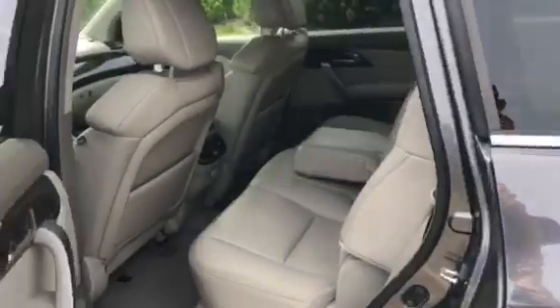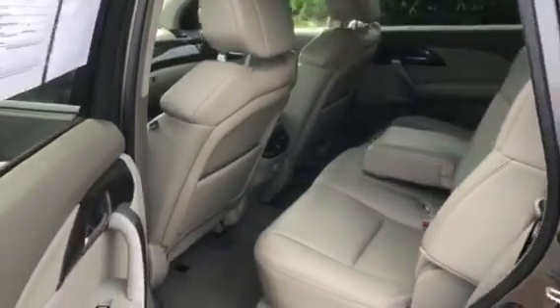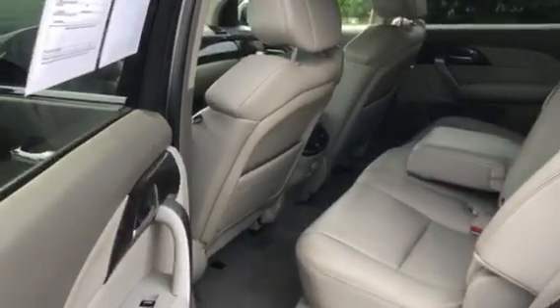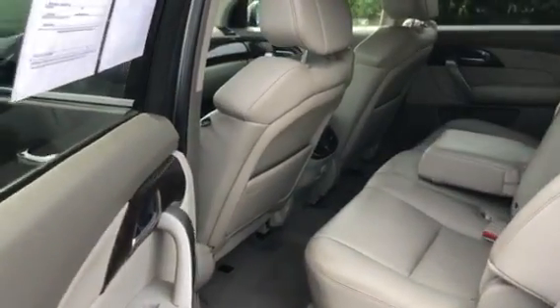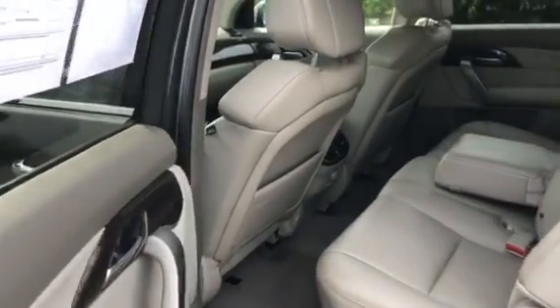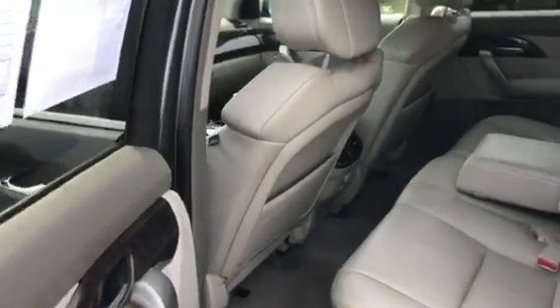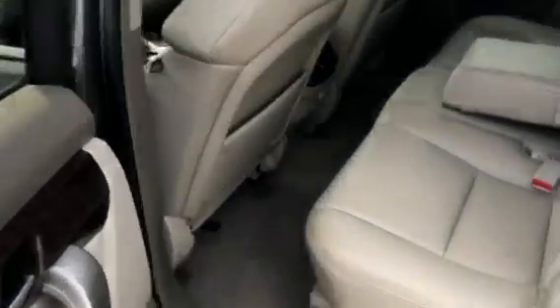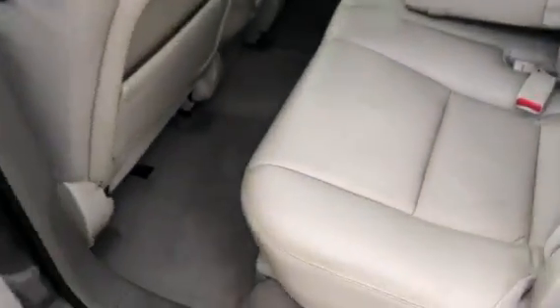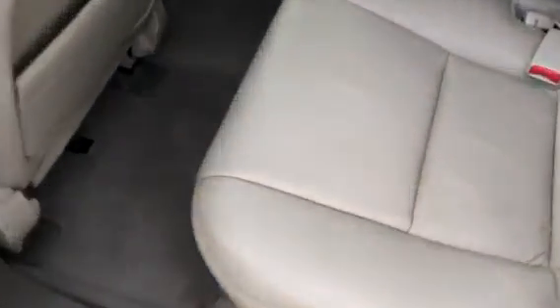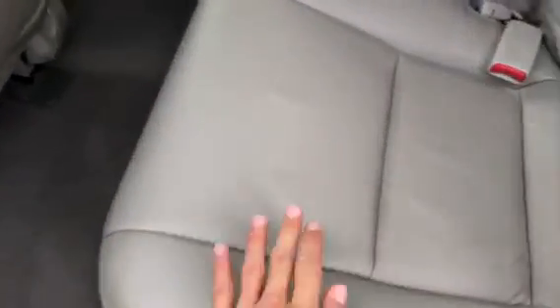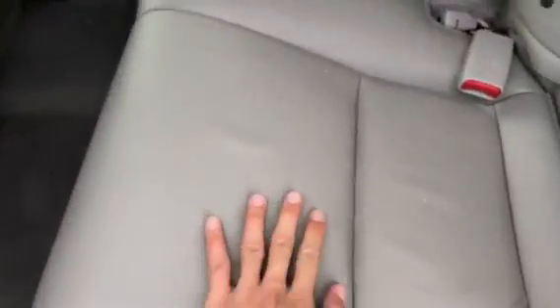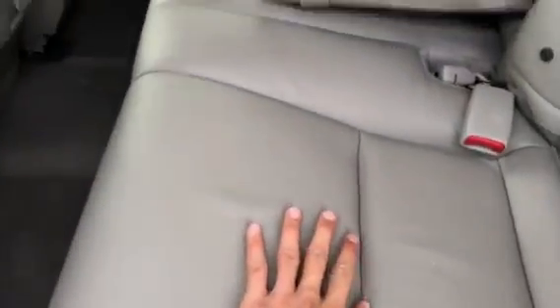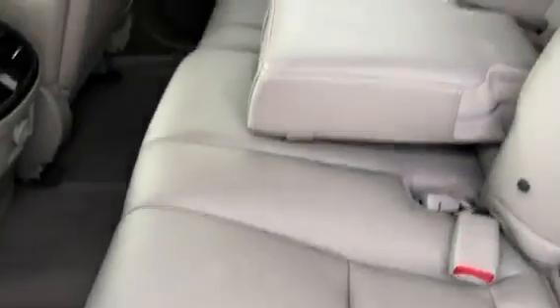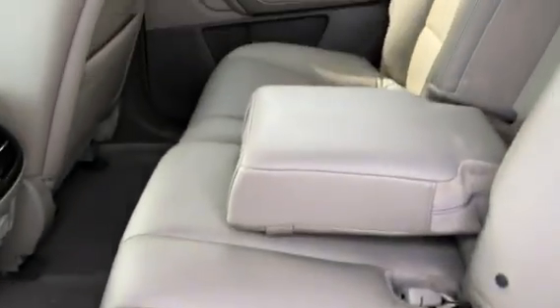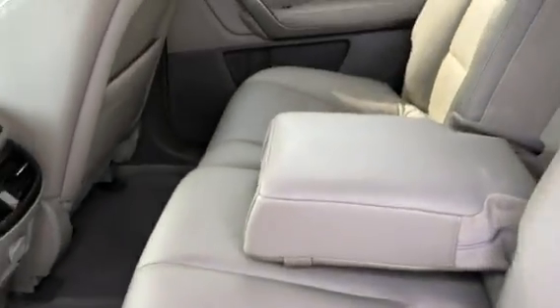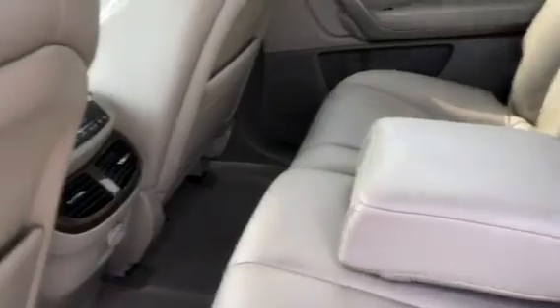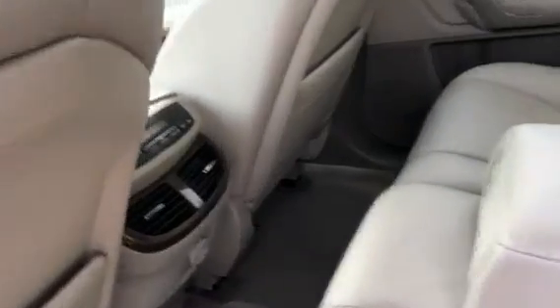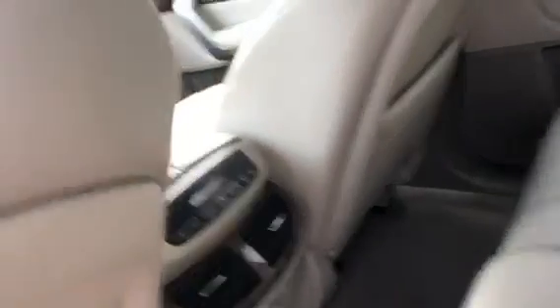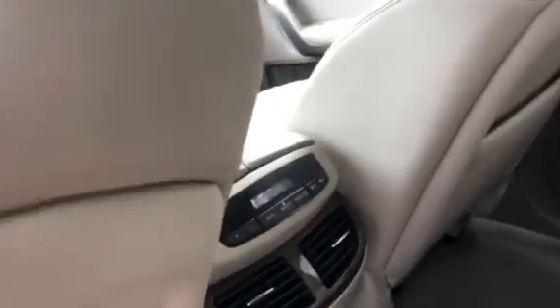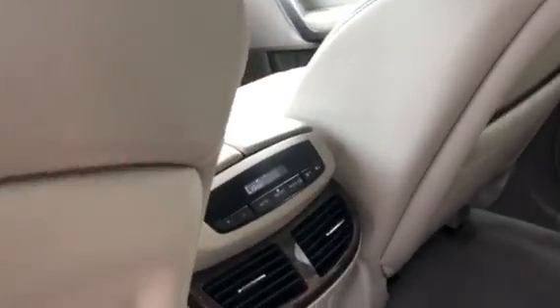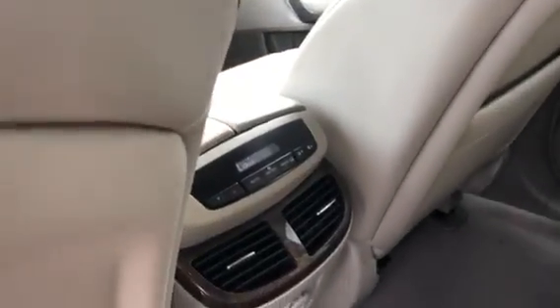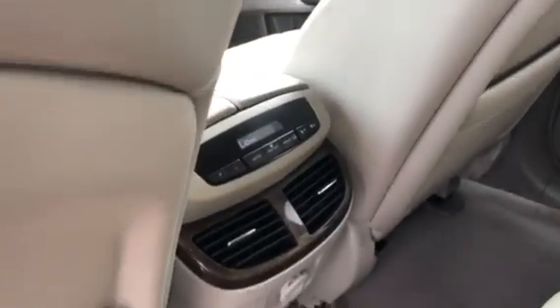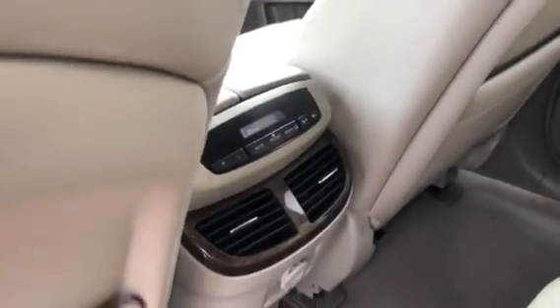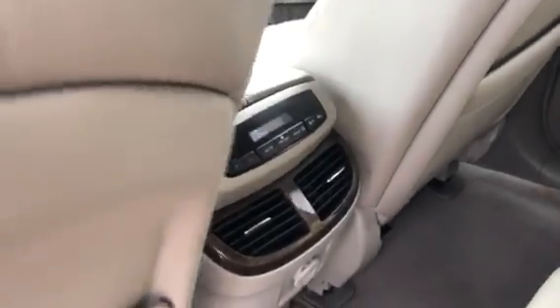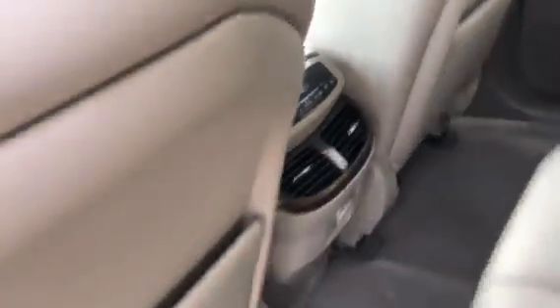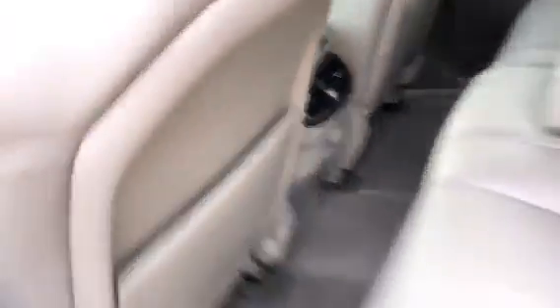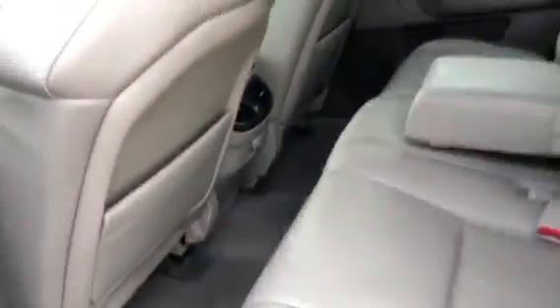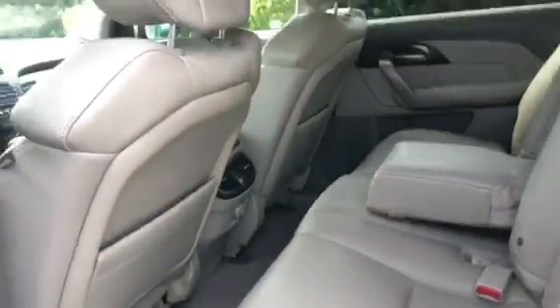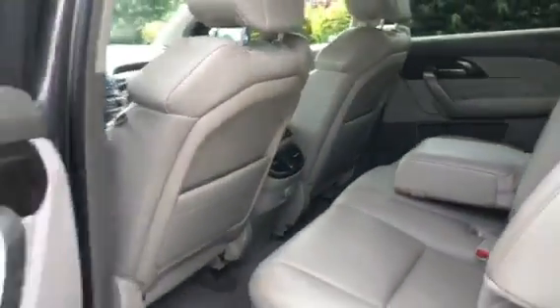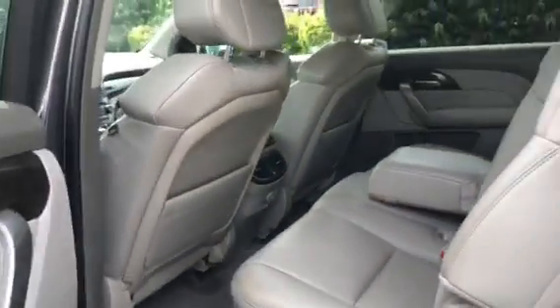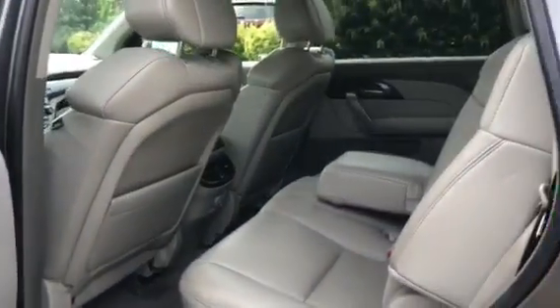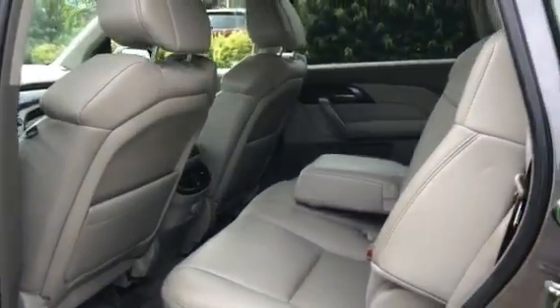Back here in your second row, you will notice that the leather is in great shape — it is super soft. You do get your climate control and climate vents back here, and you can definitely fit three across.